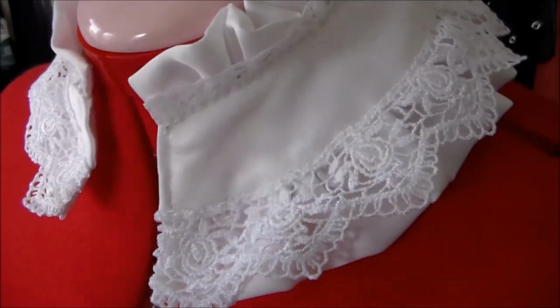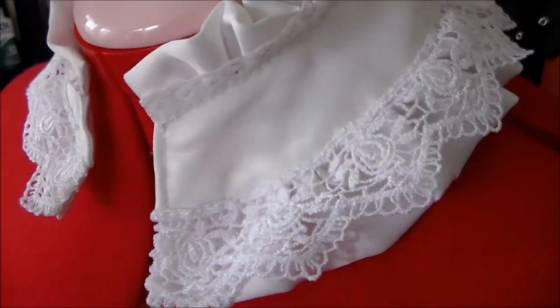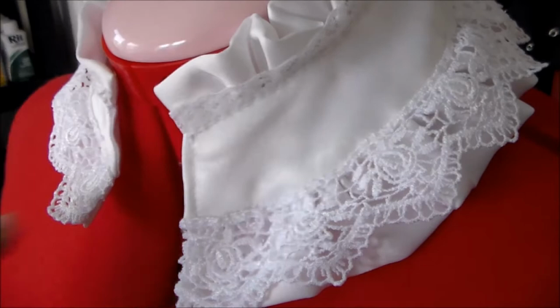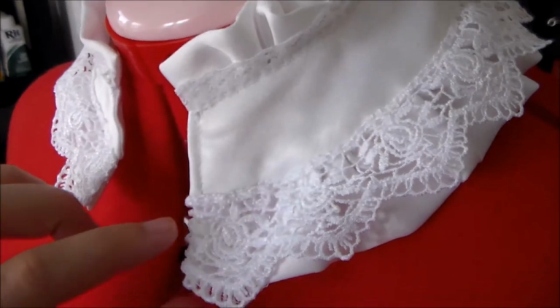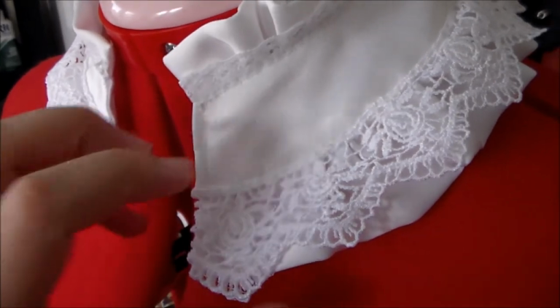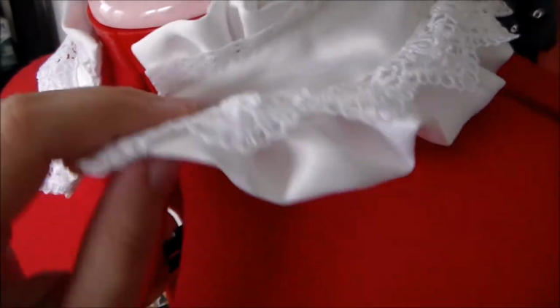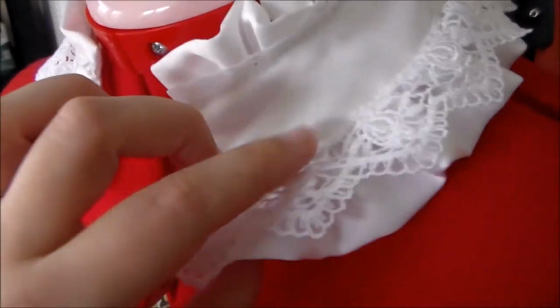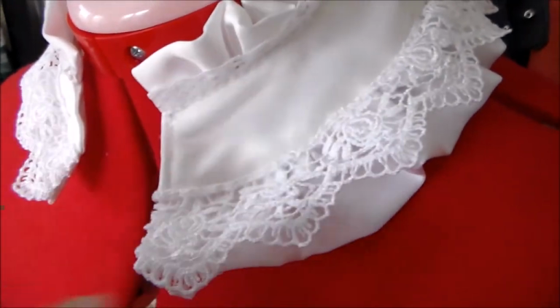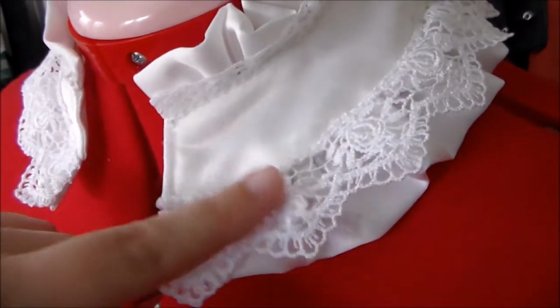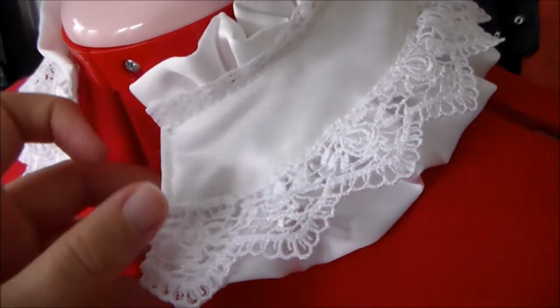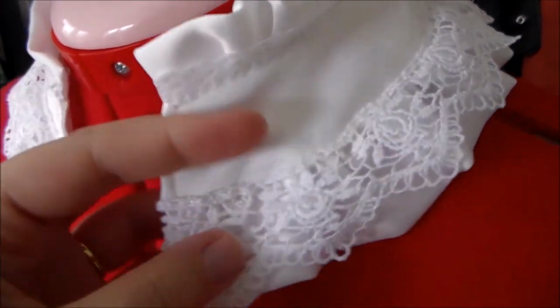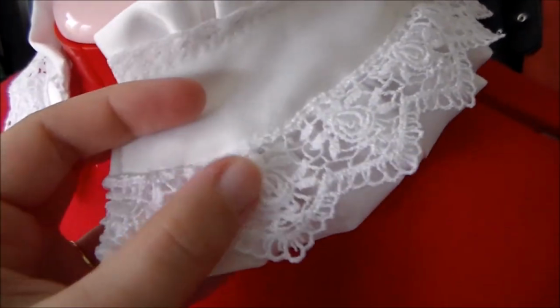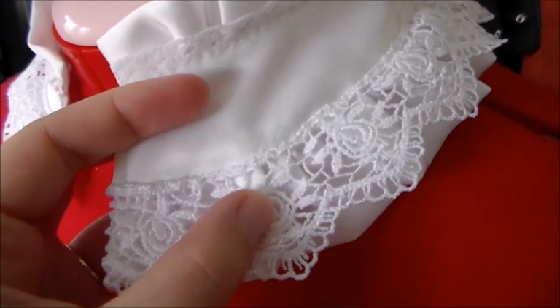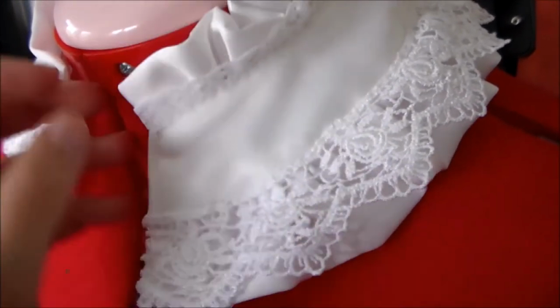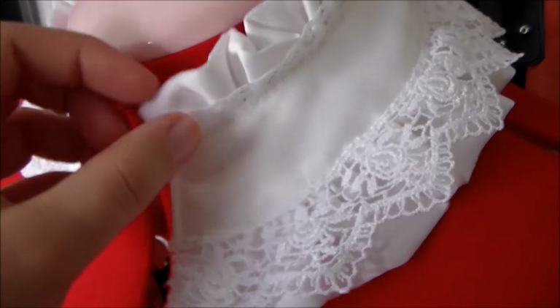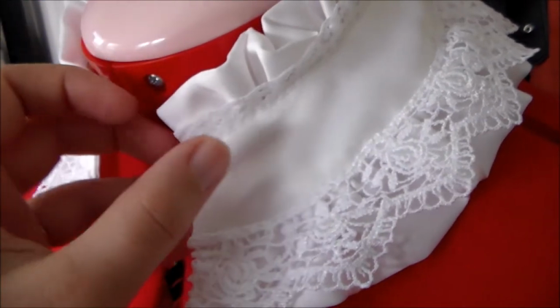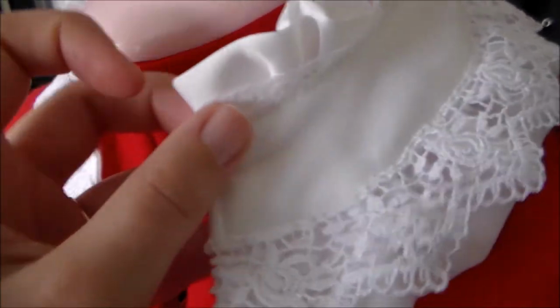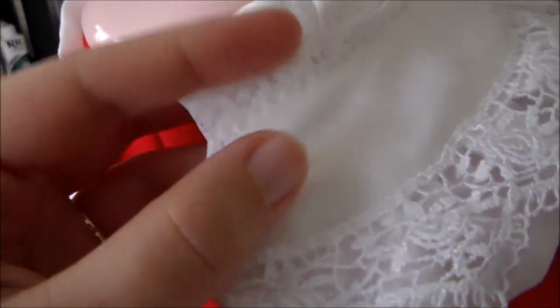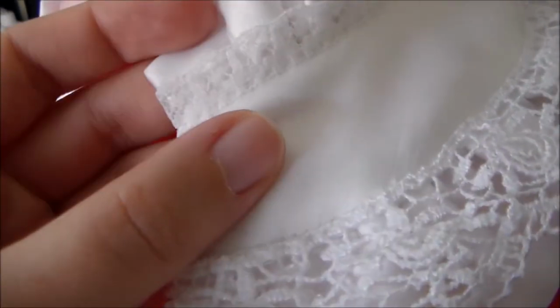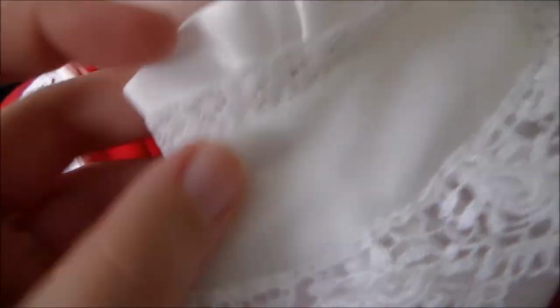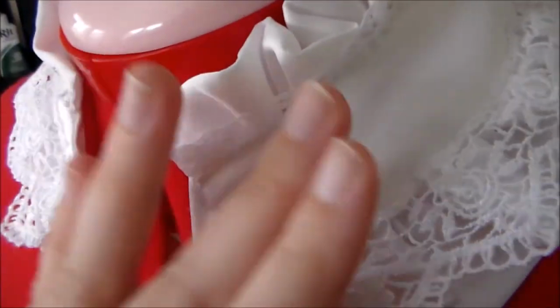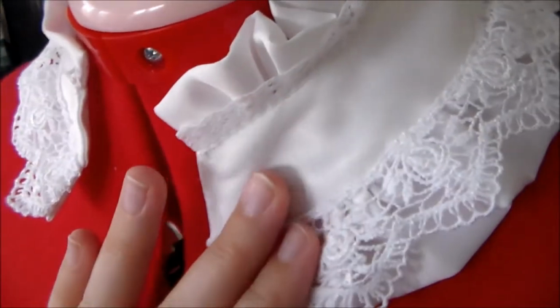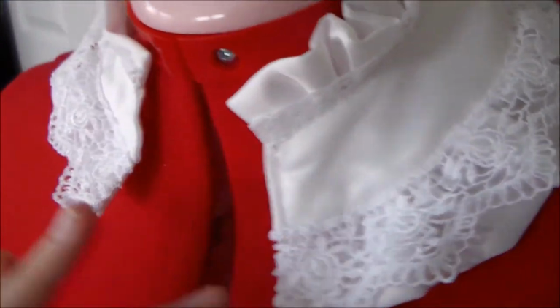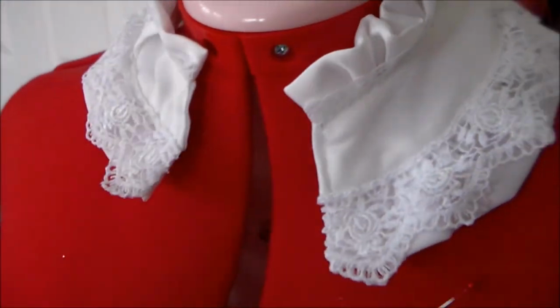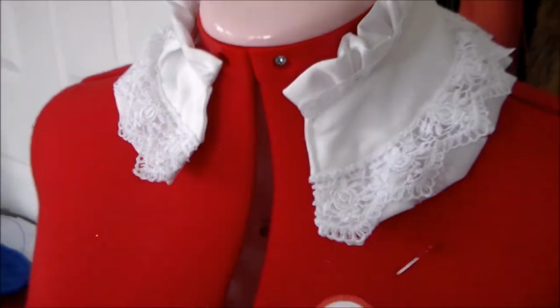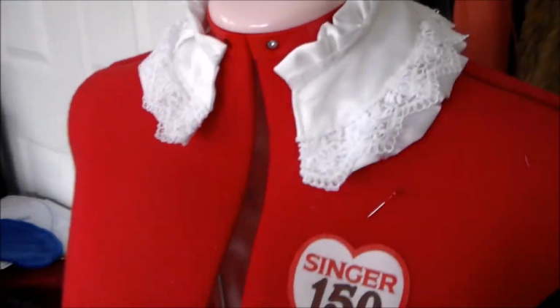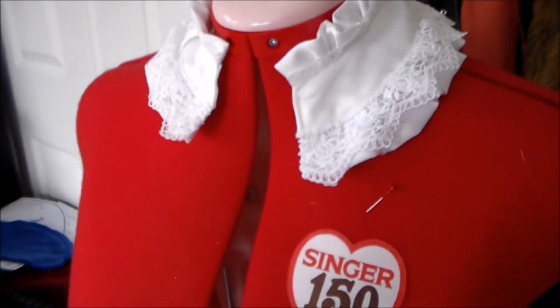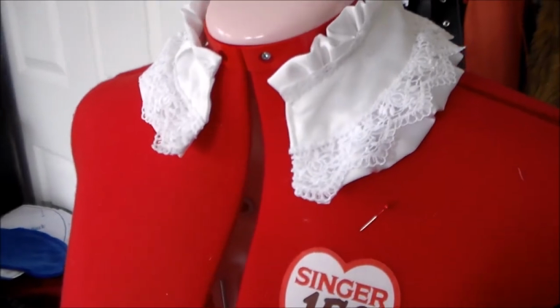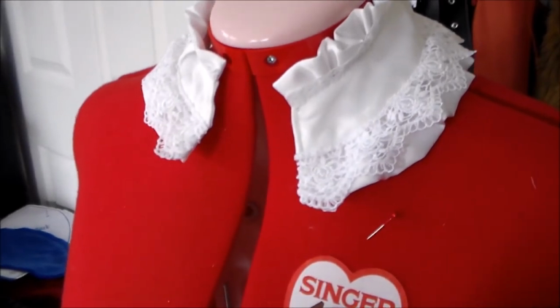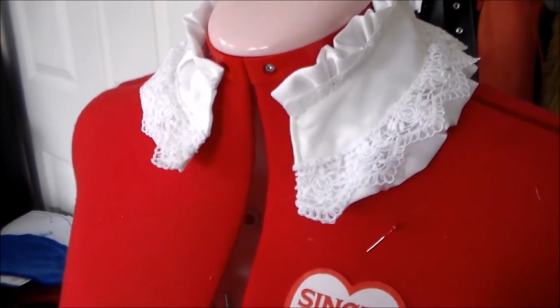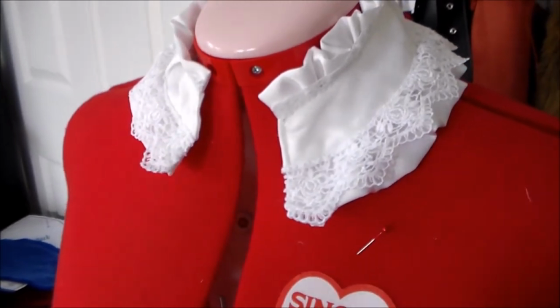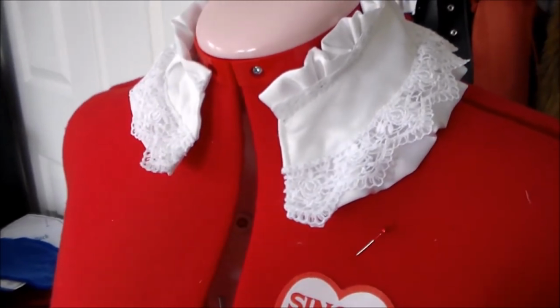Since Cruel is a queen, I hand sewed some large lace along the bottom and some smaller lace along the top of the collar piece, just to give it a little bit more richness and a little bit more detail.